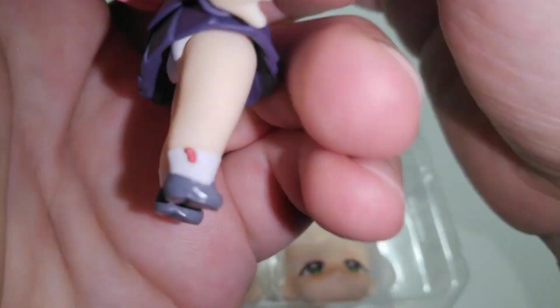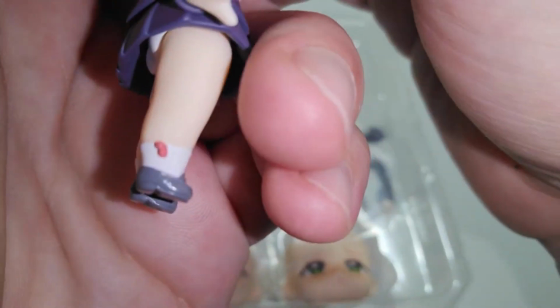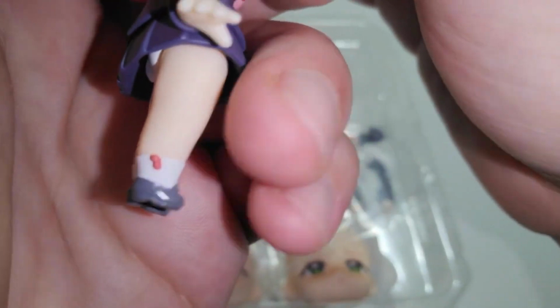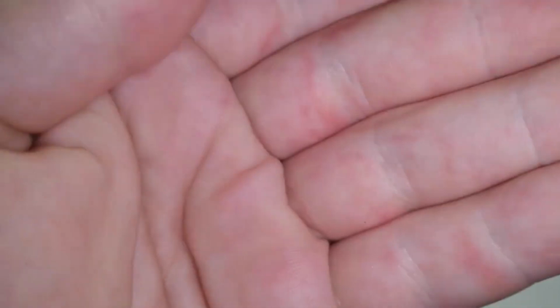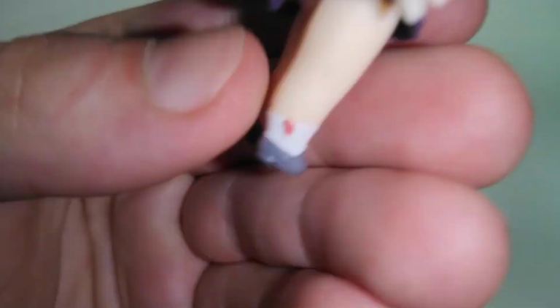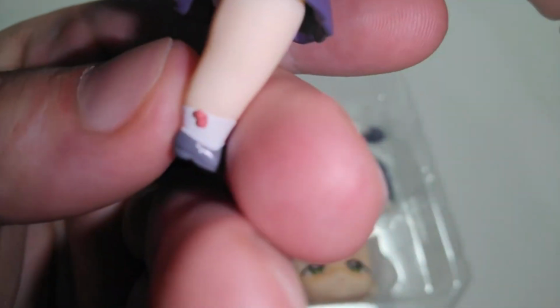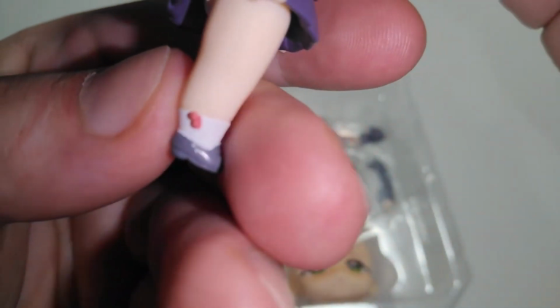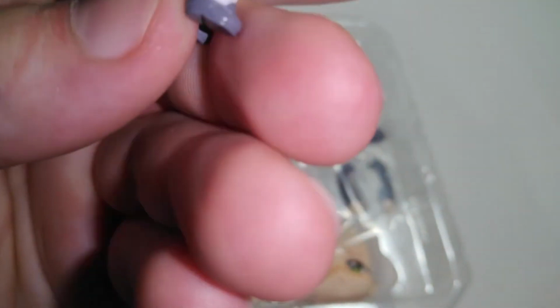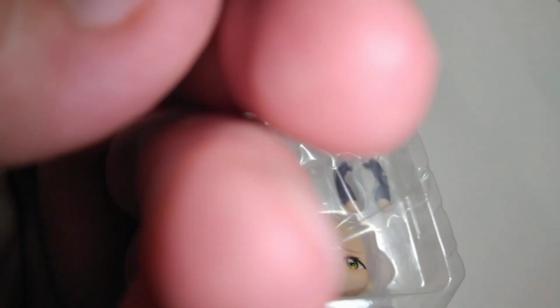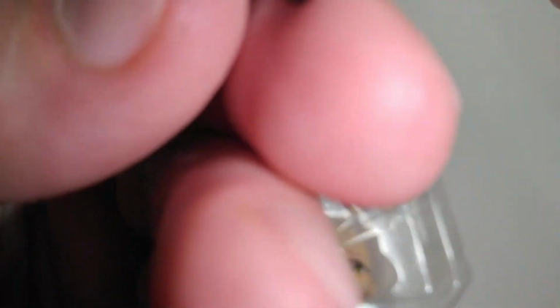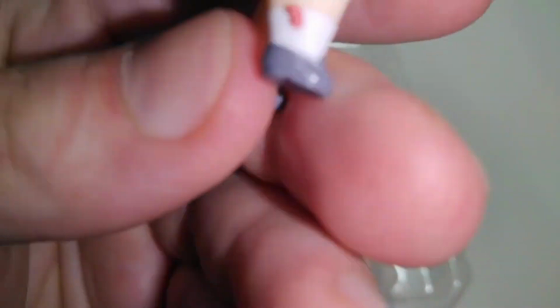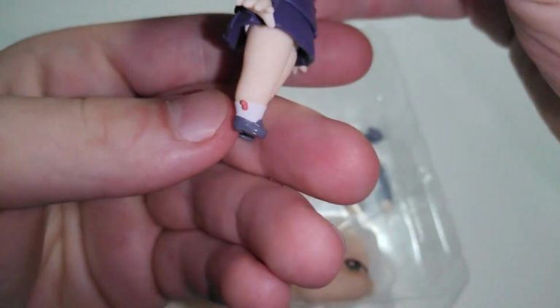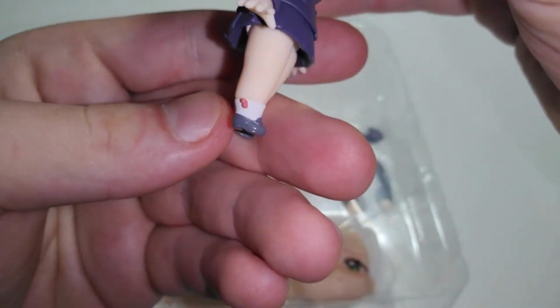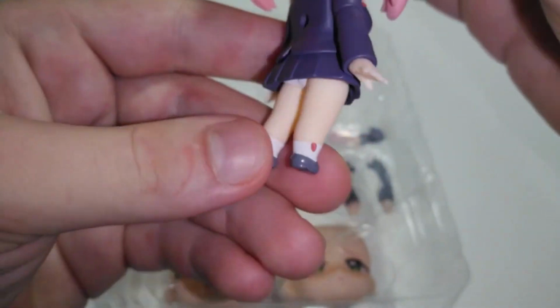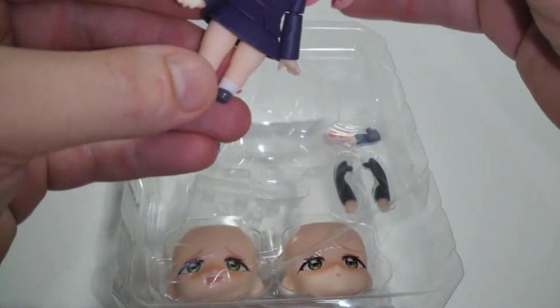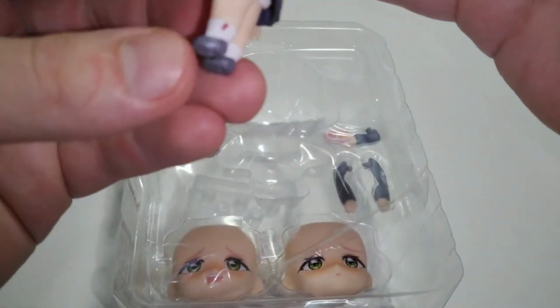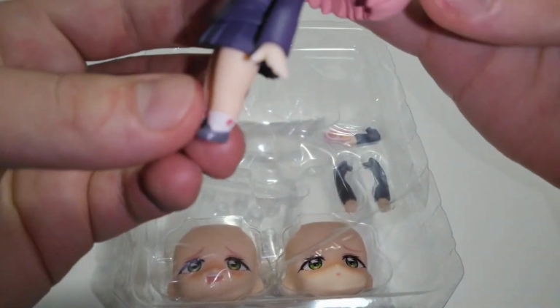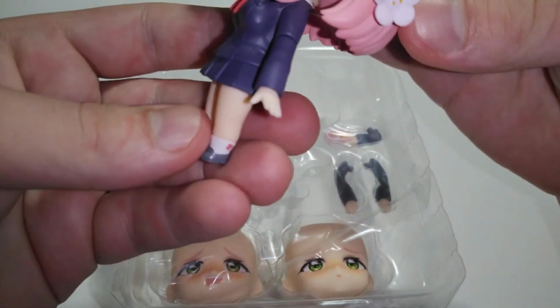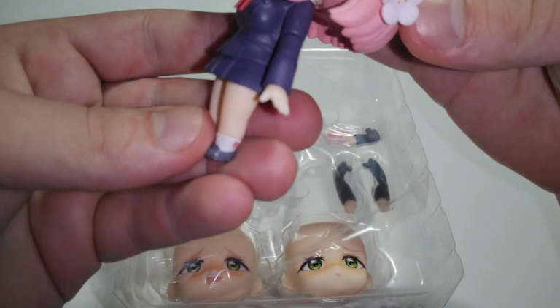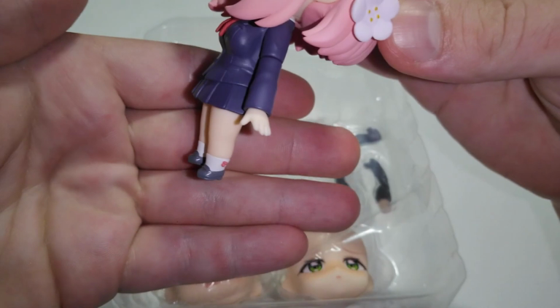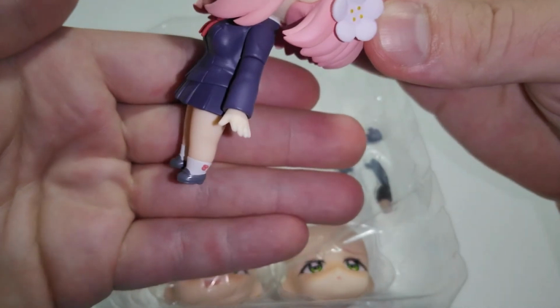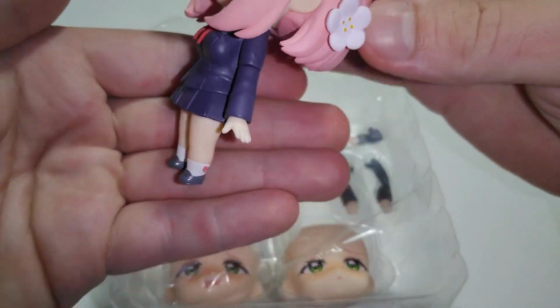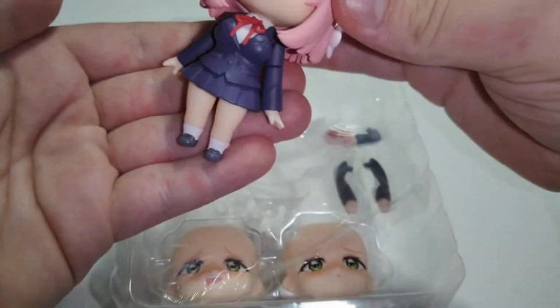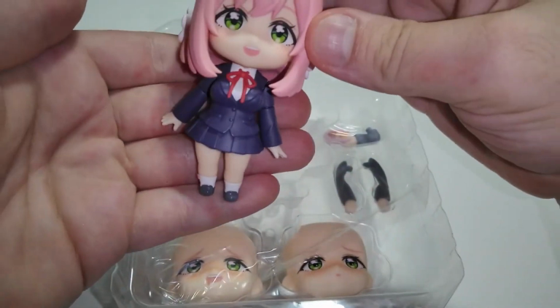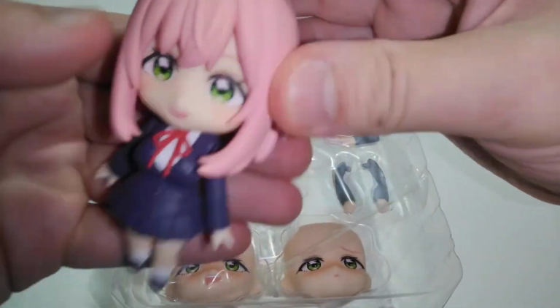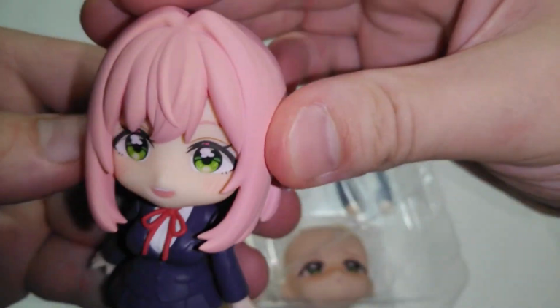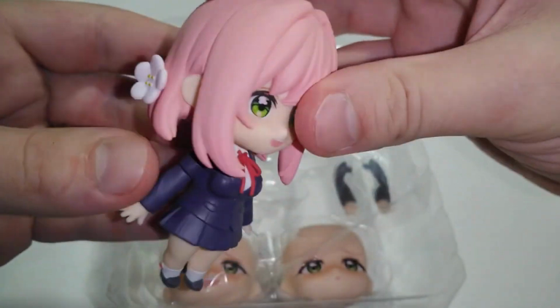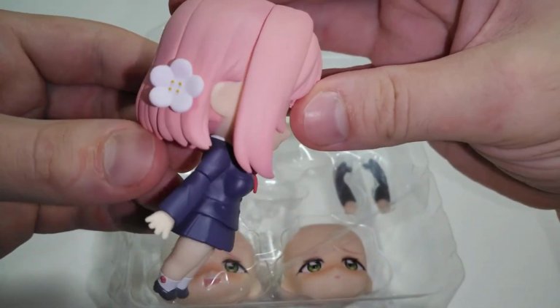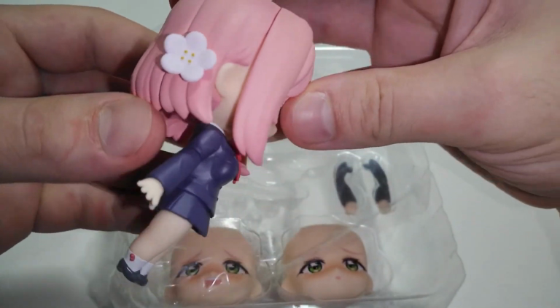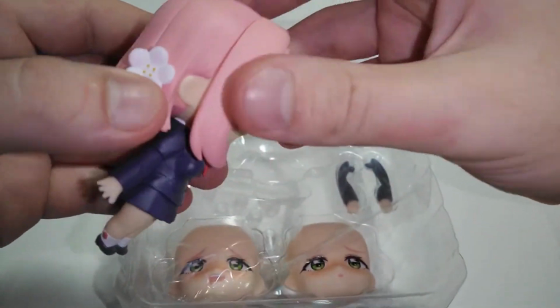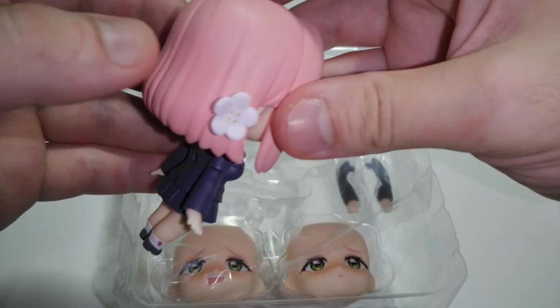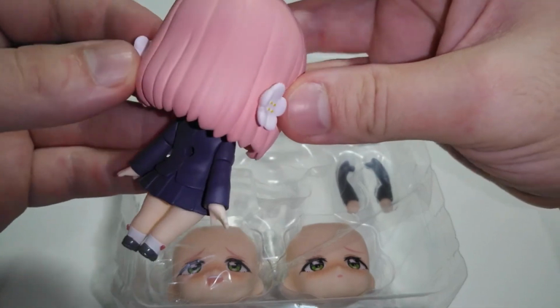Got a little — I don't know what that is — like hearts maybe? Little things on her shoes, or her socks. Looks good. Got her flowers in her hair.